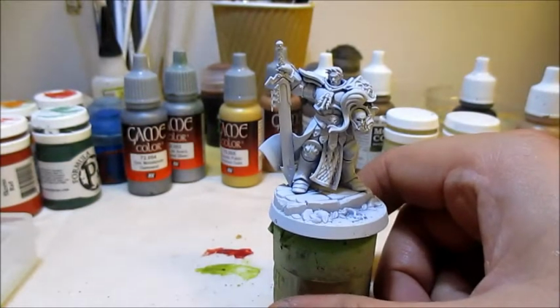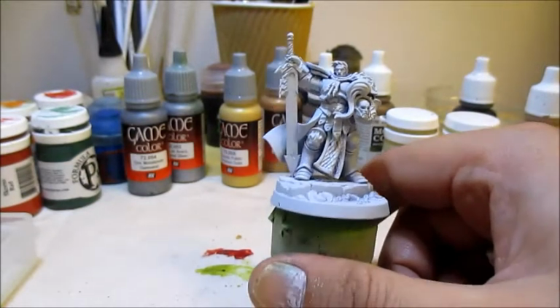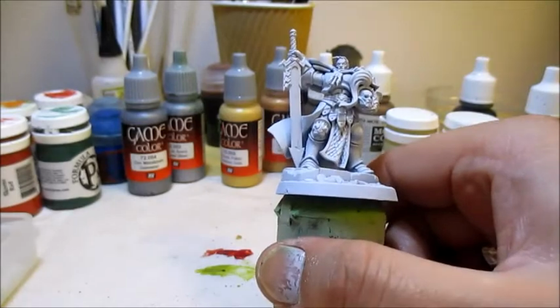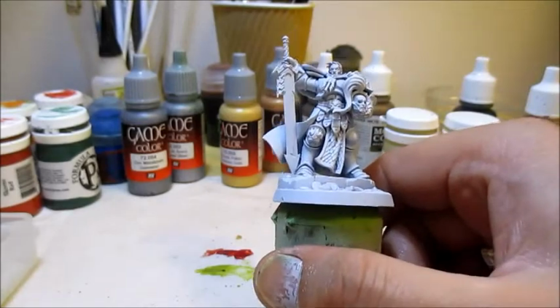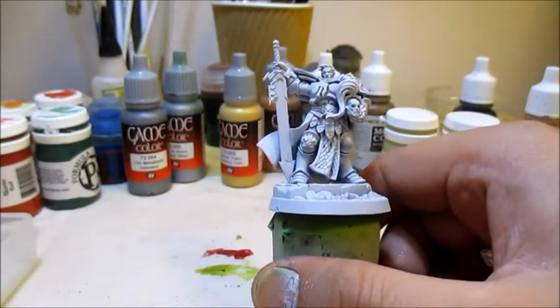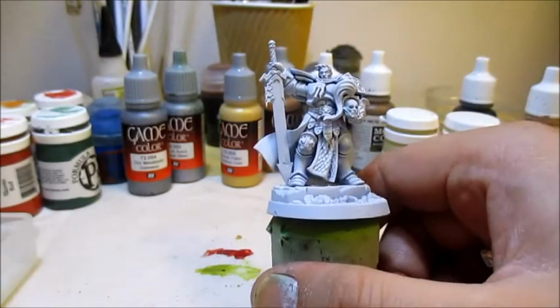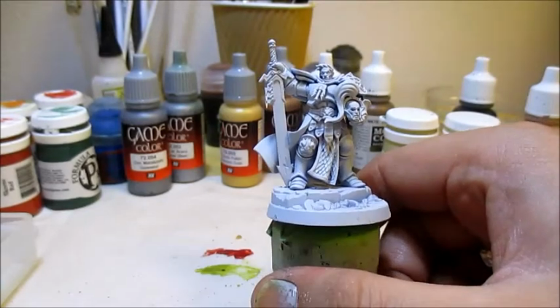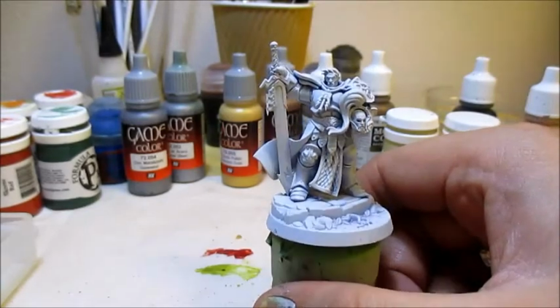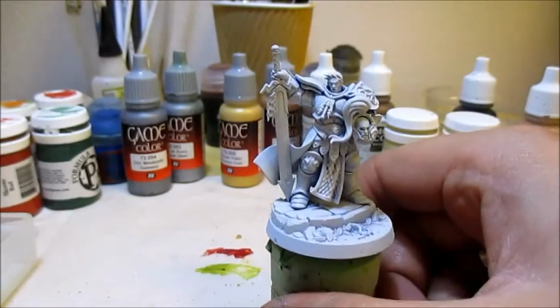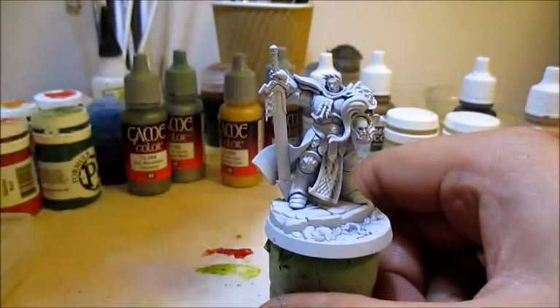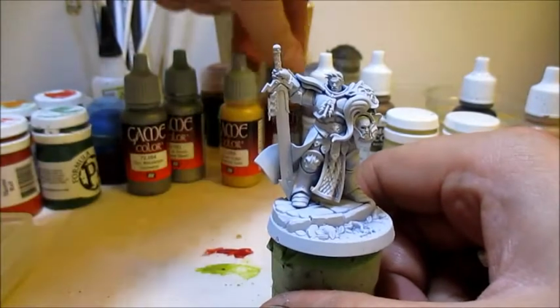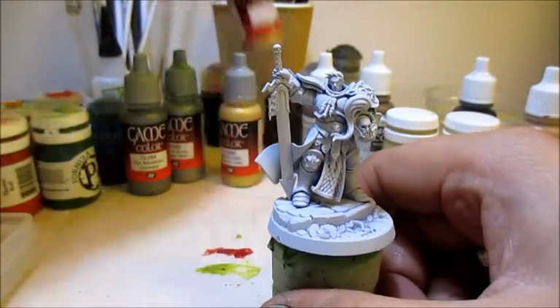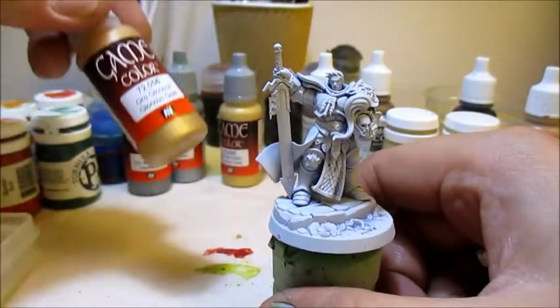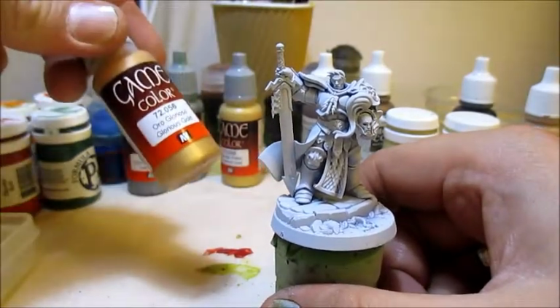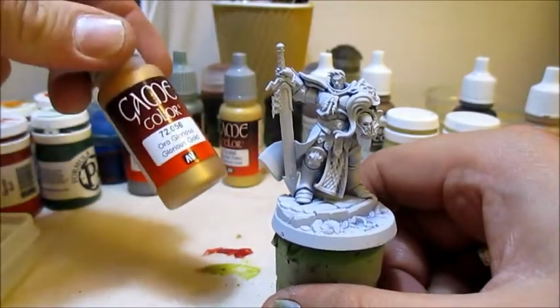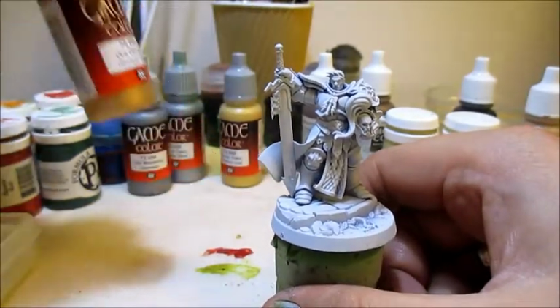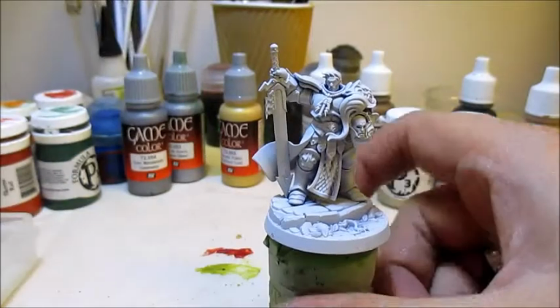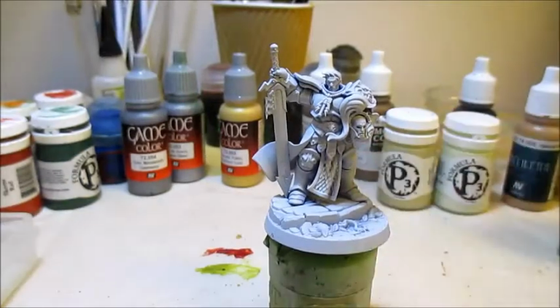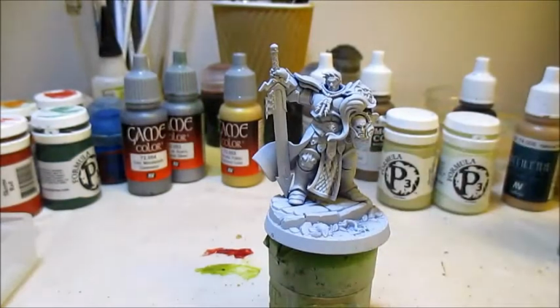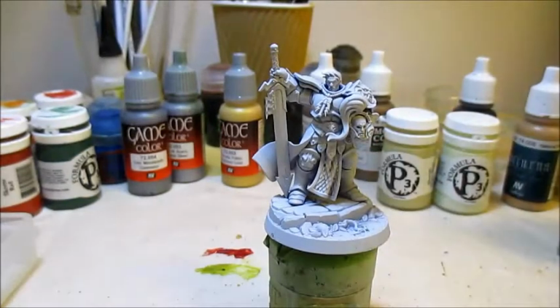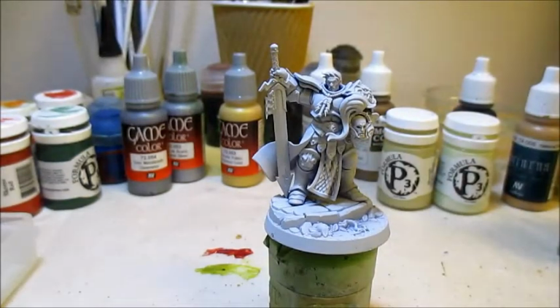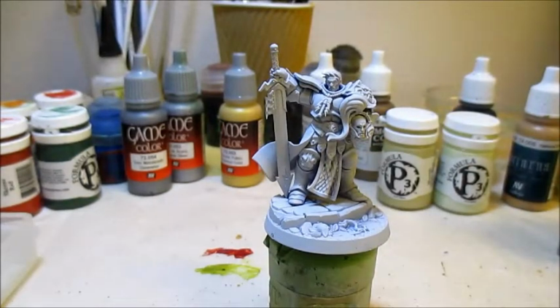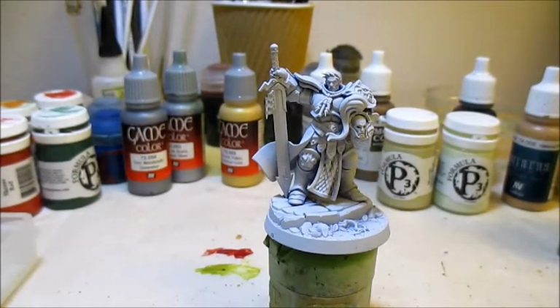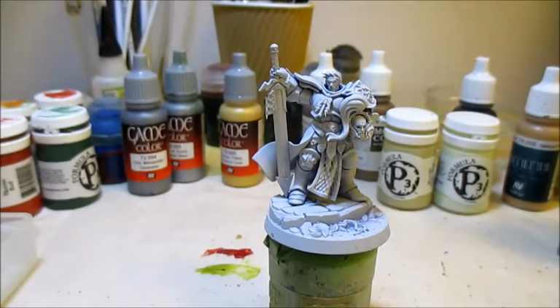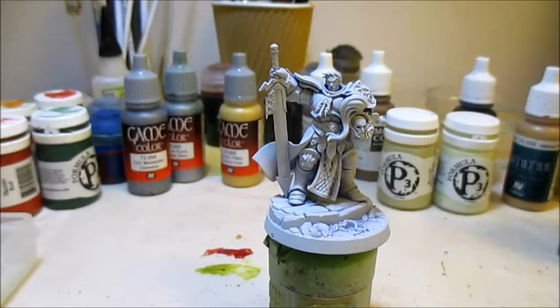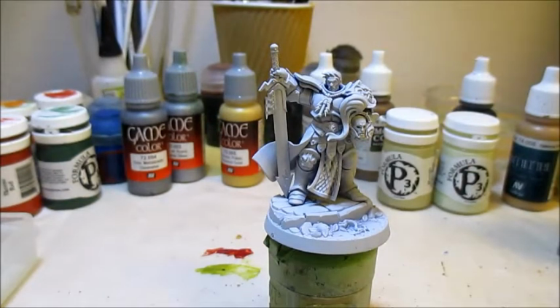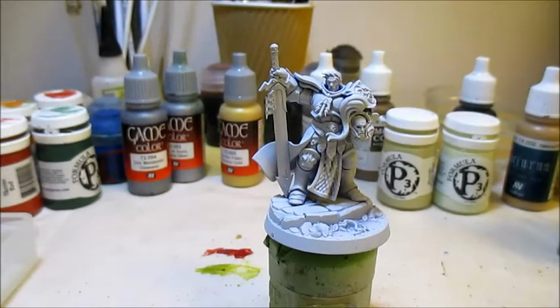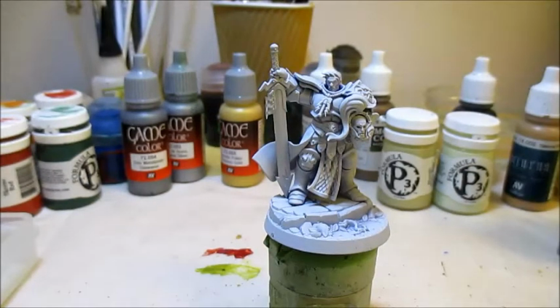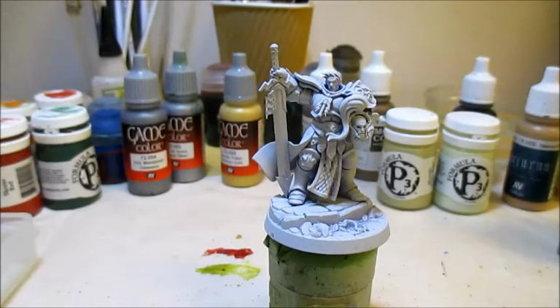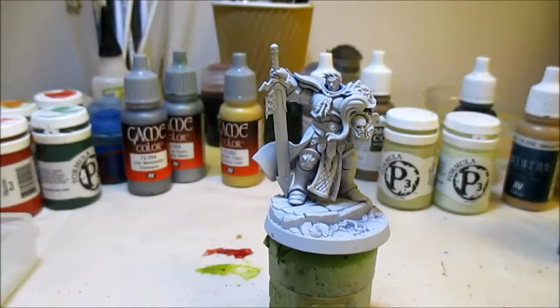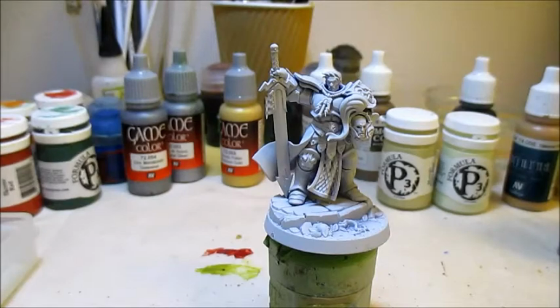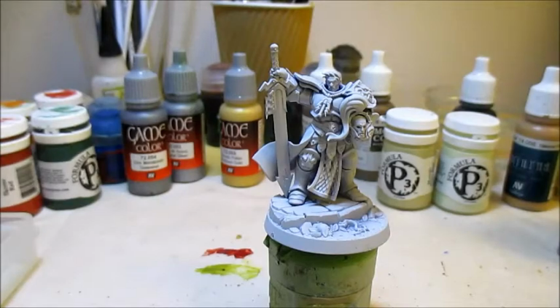The first thing I want to do, since these guys are wearing a lot of gold, is take Glorious Gold, give it a good shake, put it on the wet palette, and then start to plug in all the armor plates.